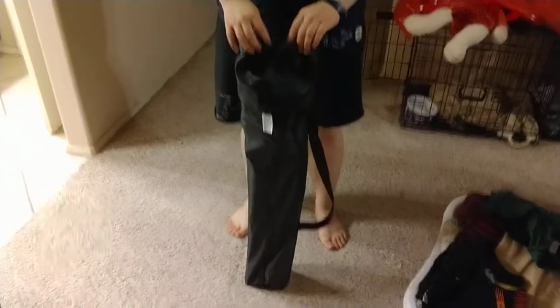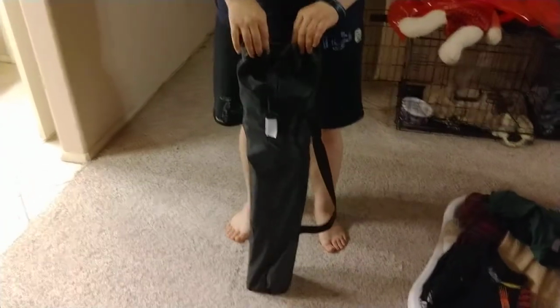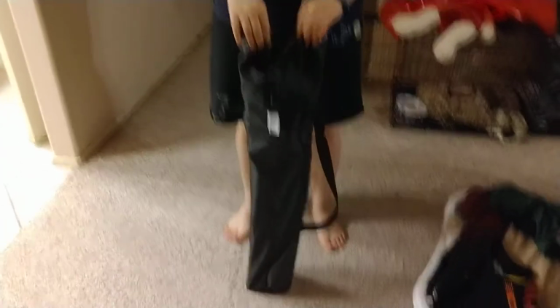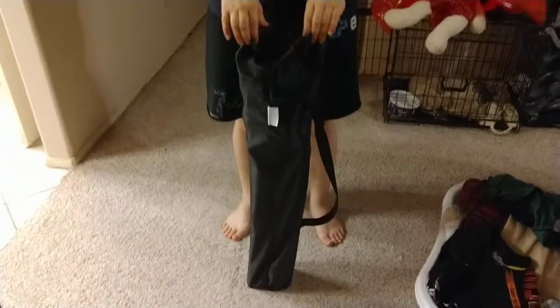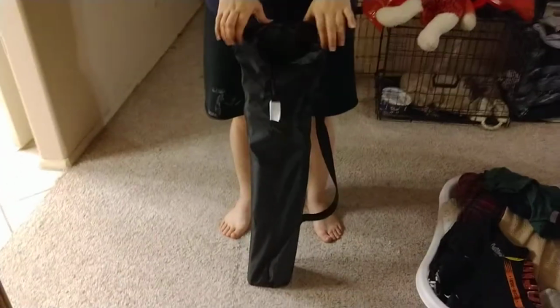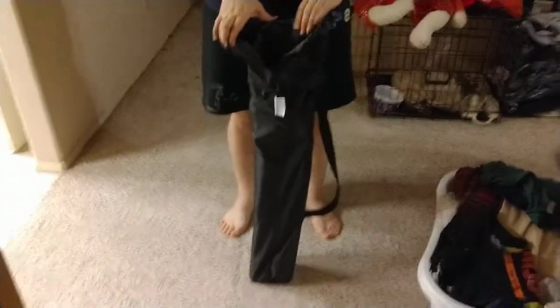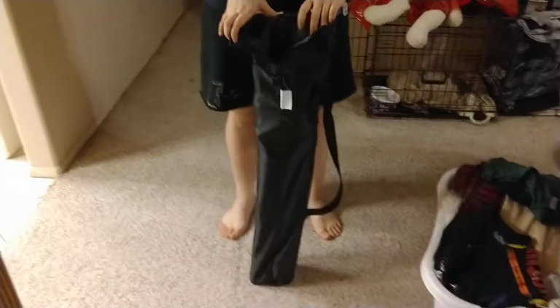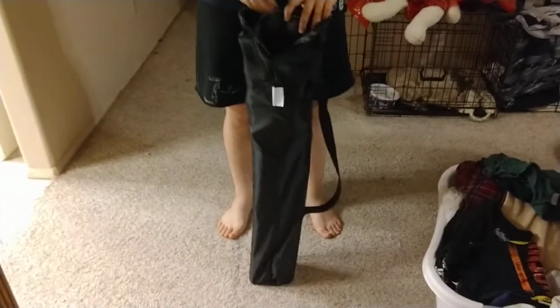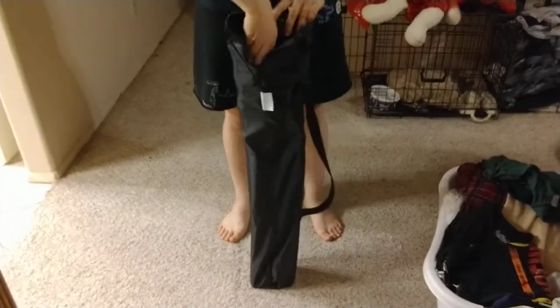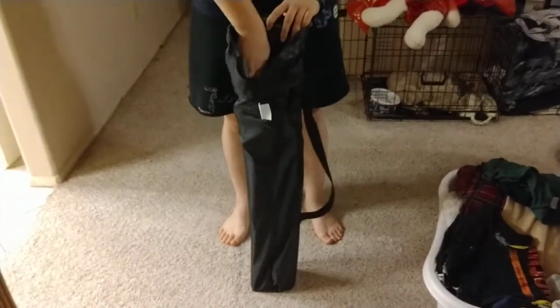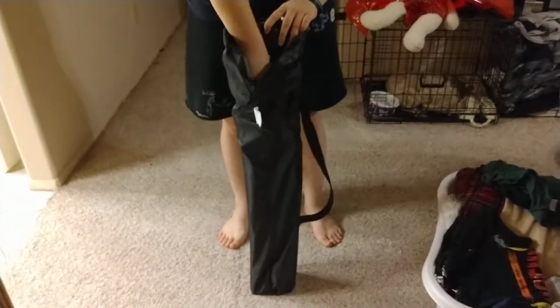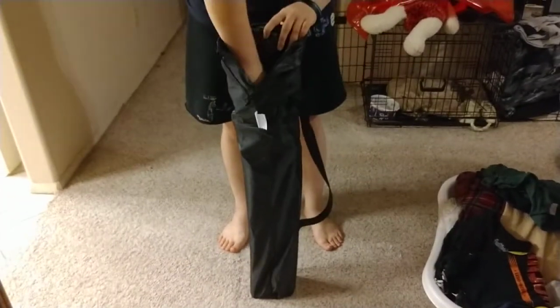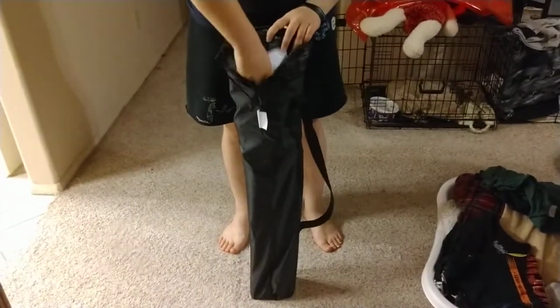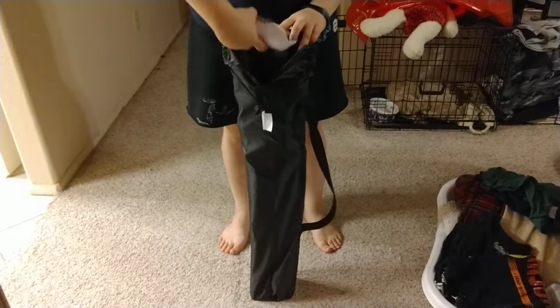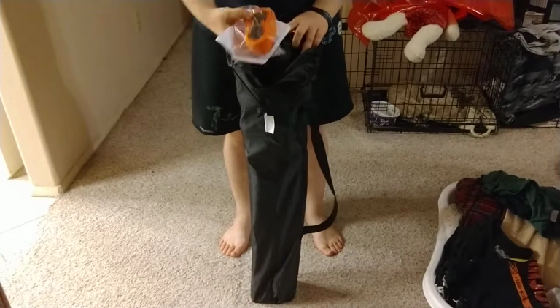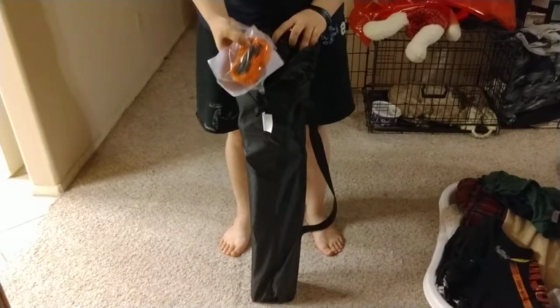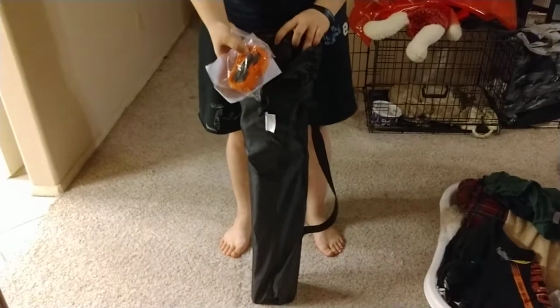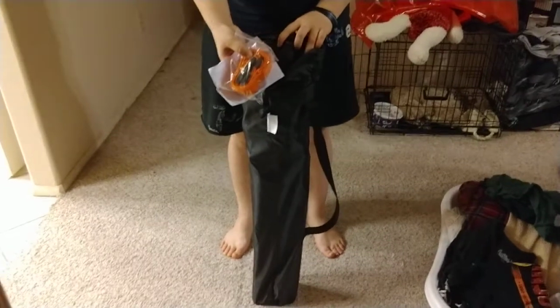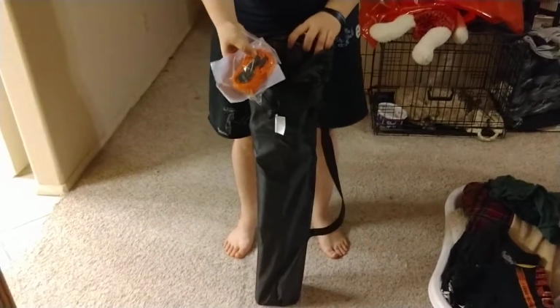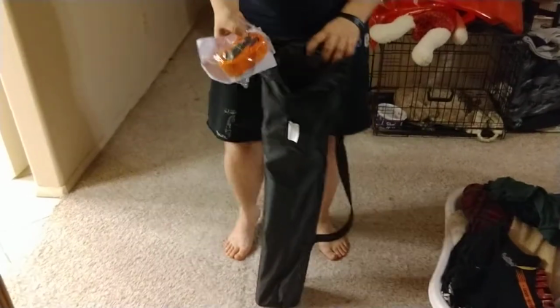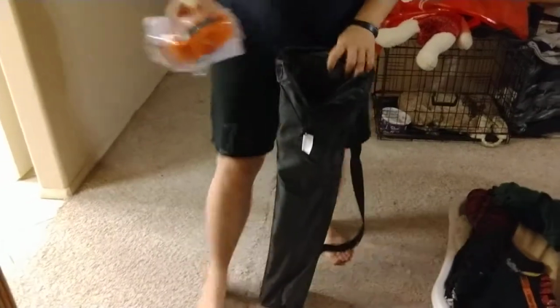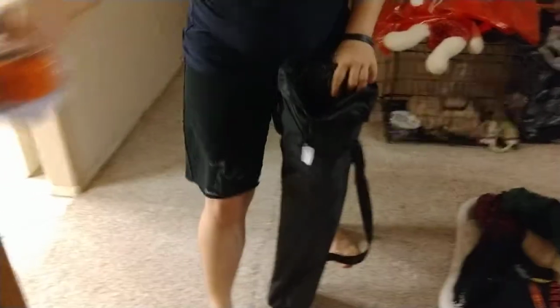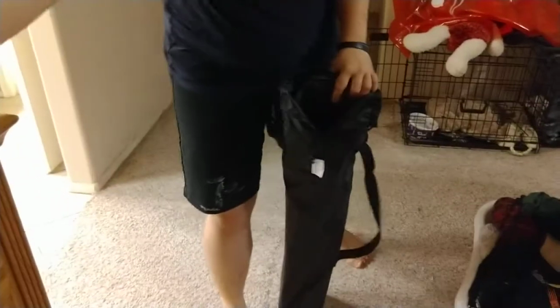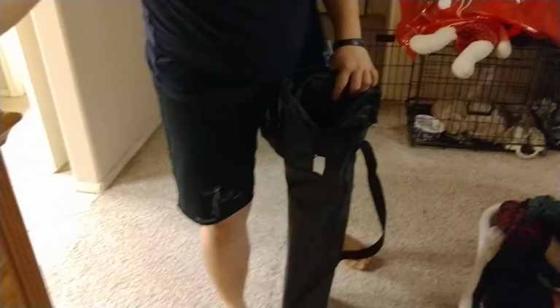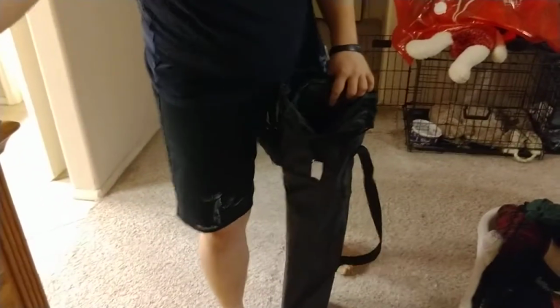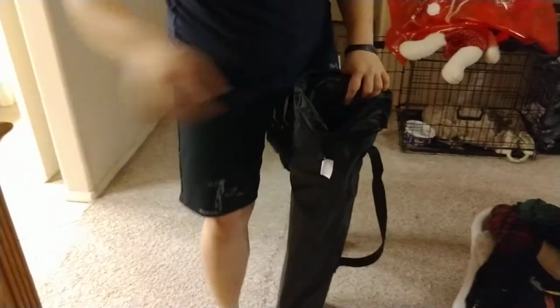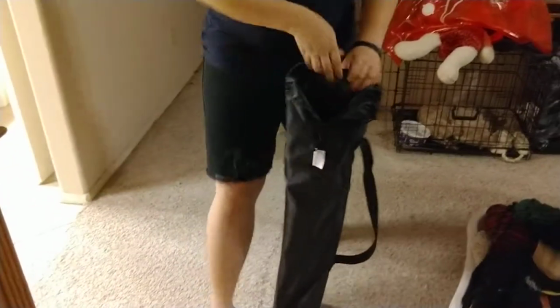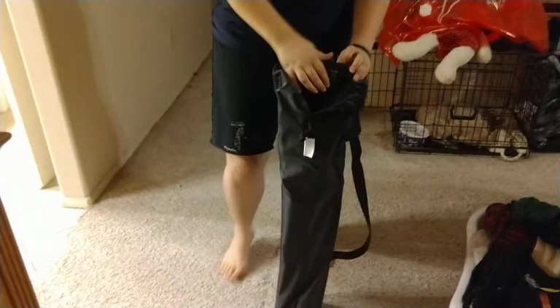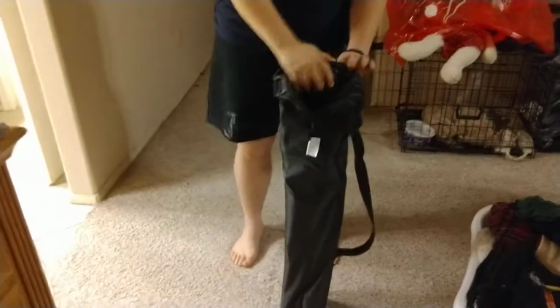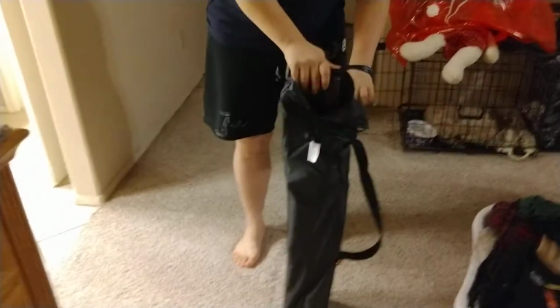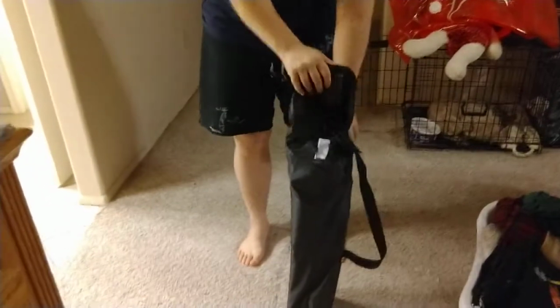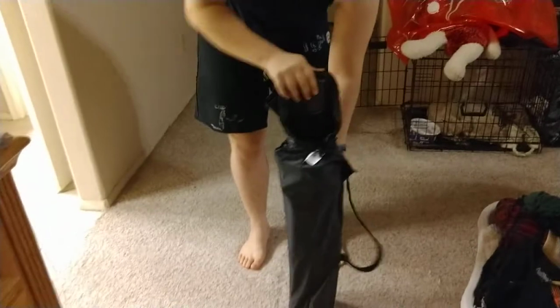It comes in its own carry bag. It is lightweight.